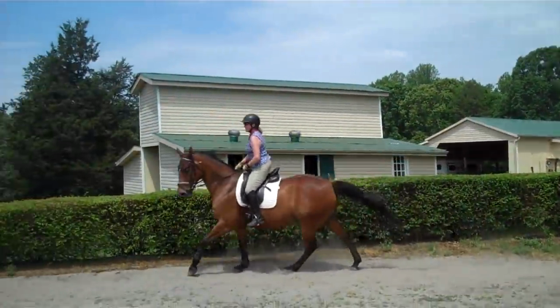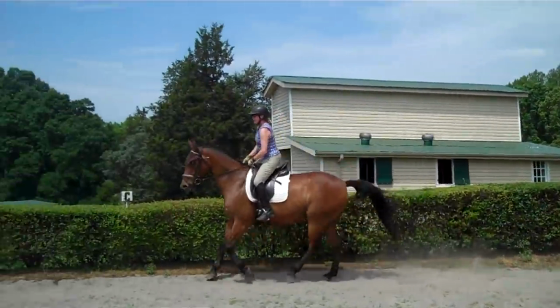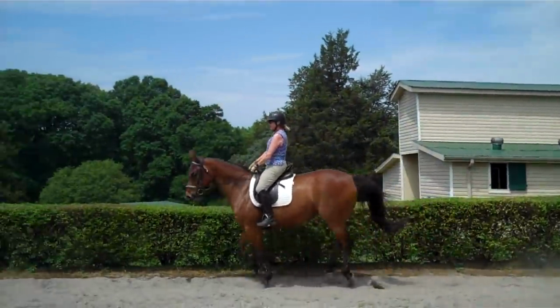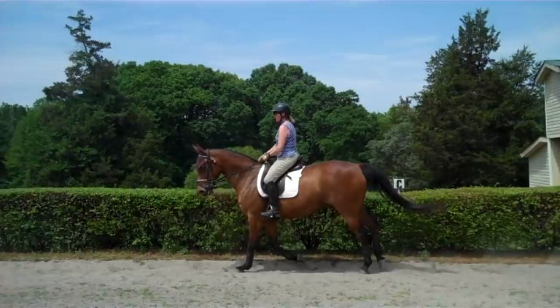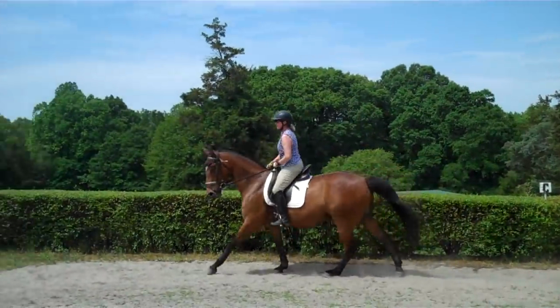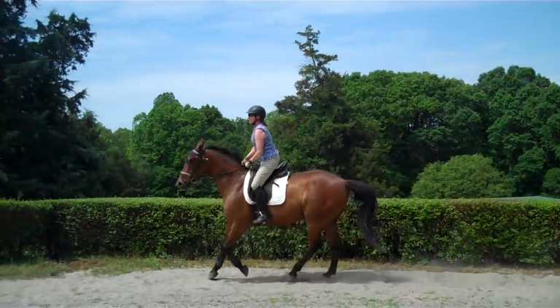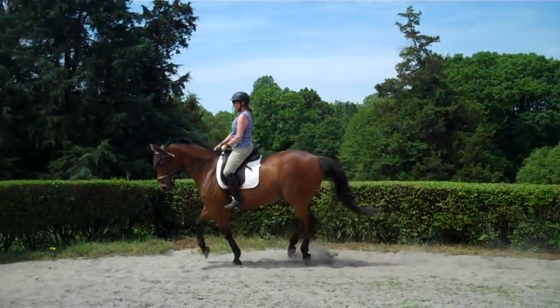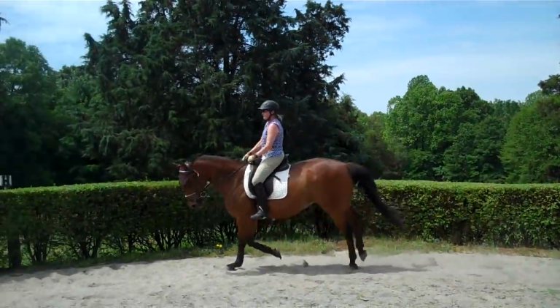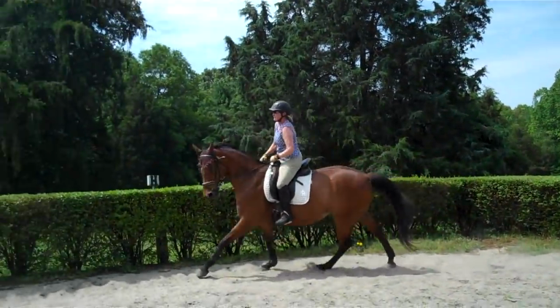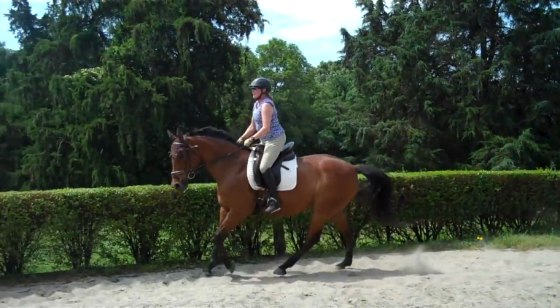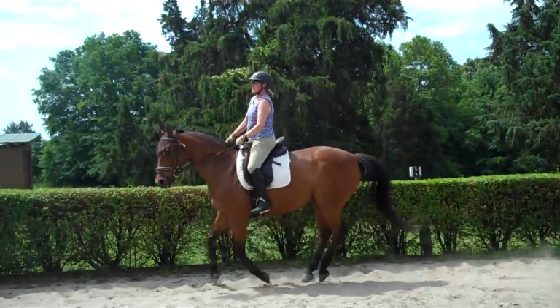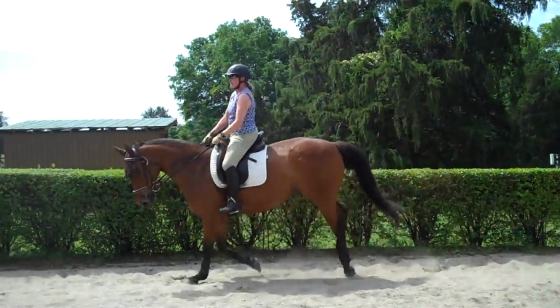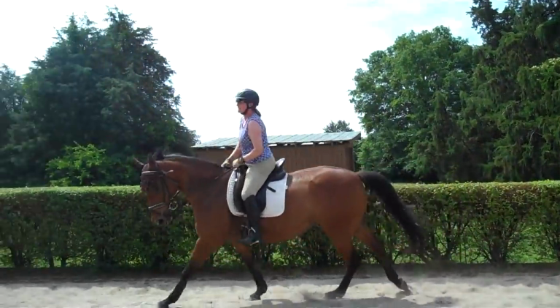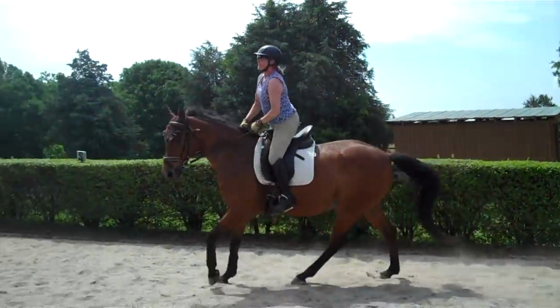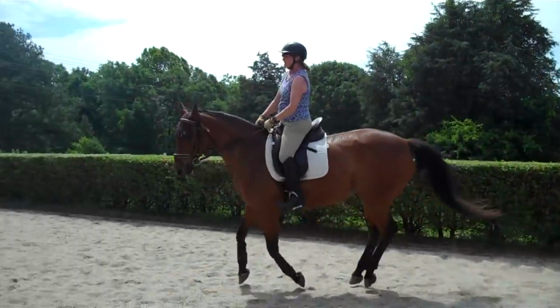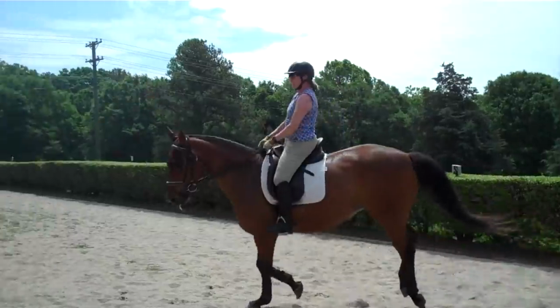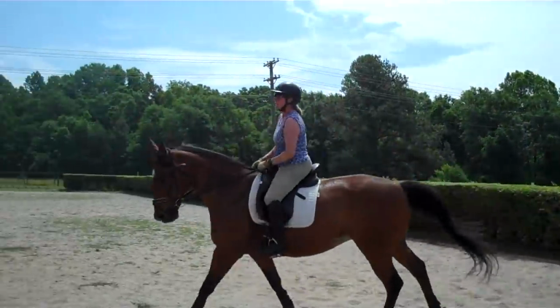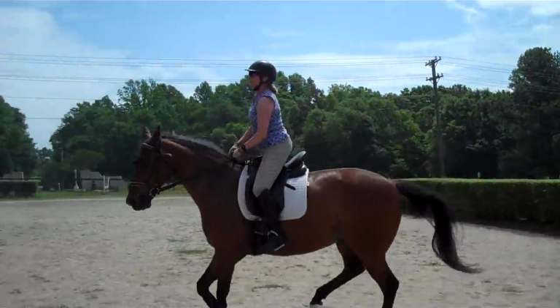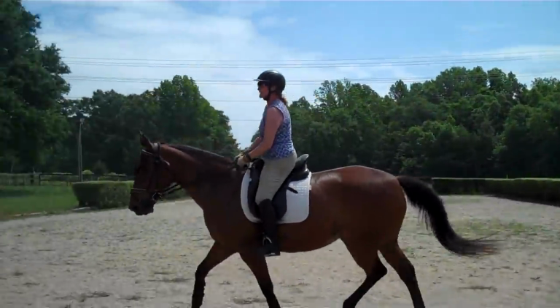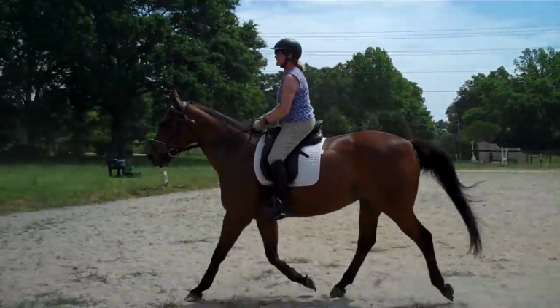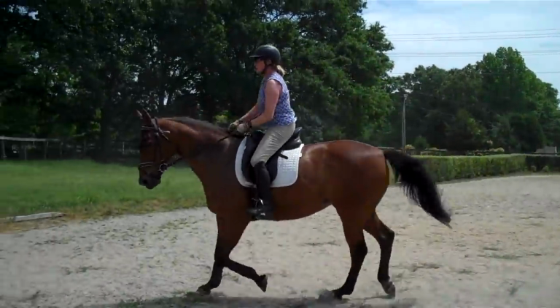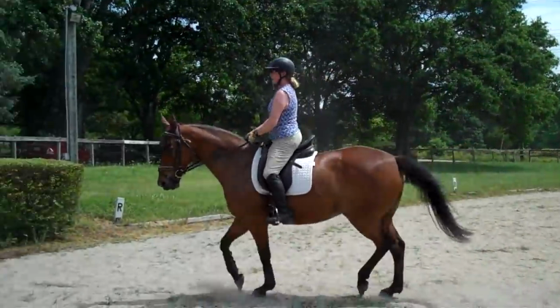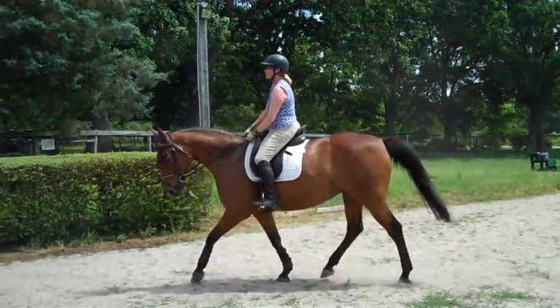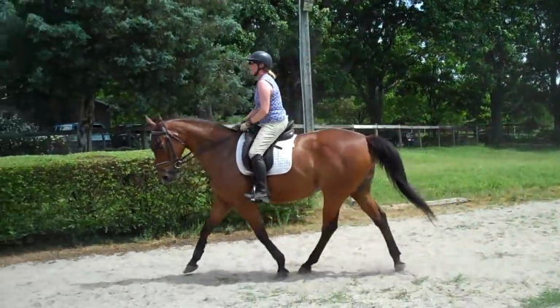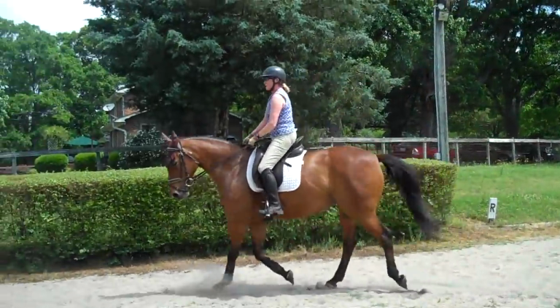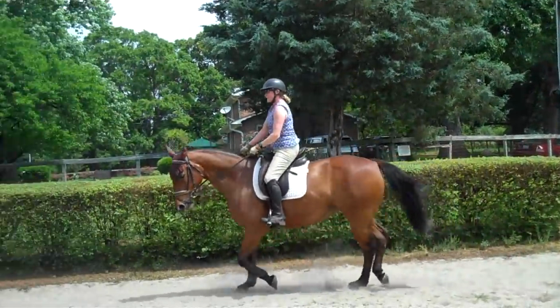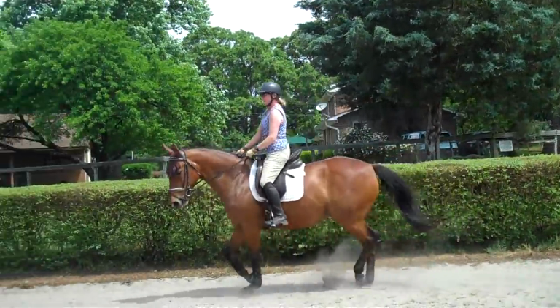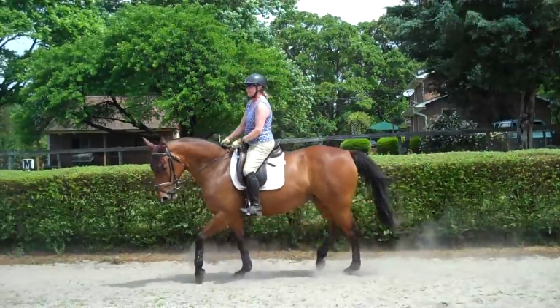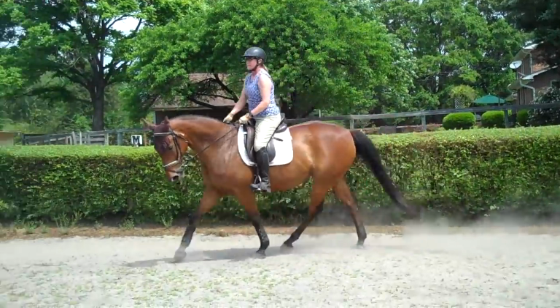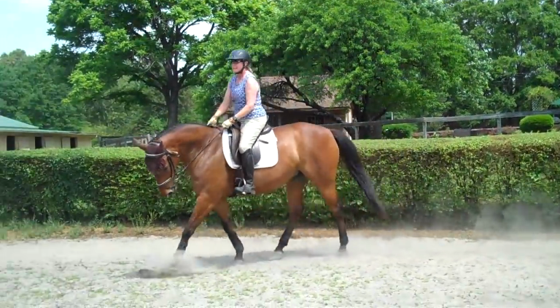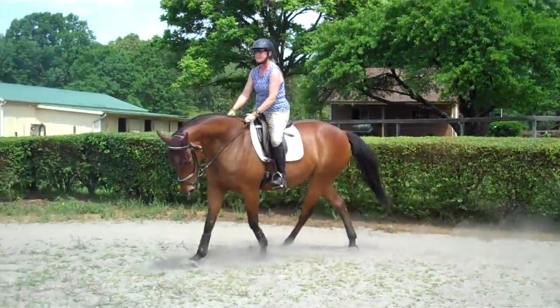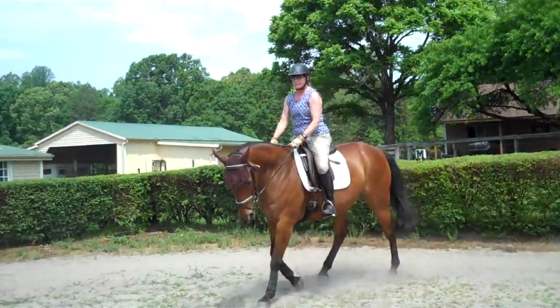Praise her a lot. Do something different — come back to a trot, change directions and try the other lead. Praise her a lot. Use your outside rein to slow her down. Balance her. Do a change of rein. That was very nice, Trudy.